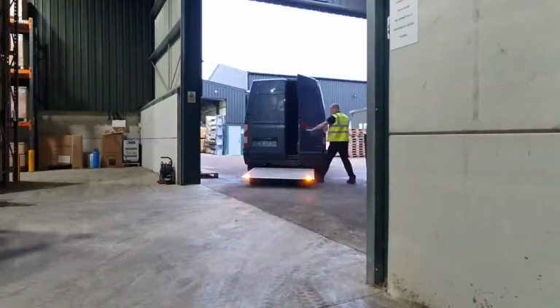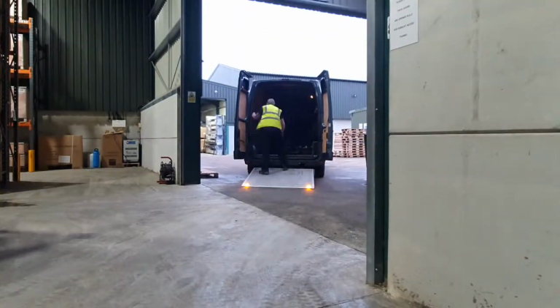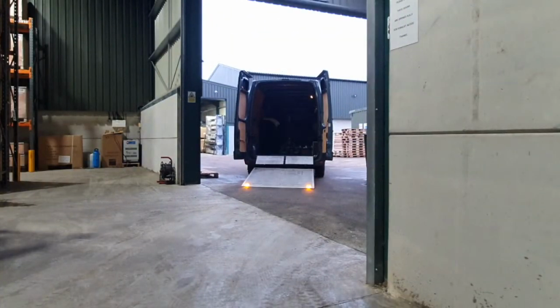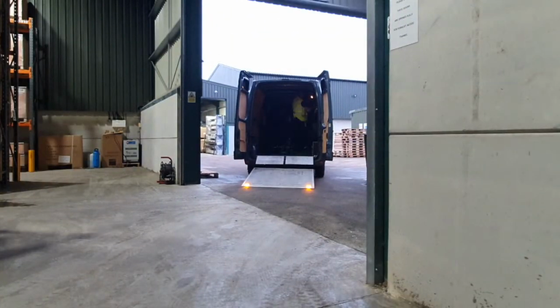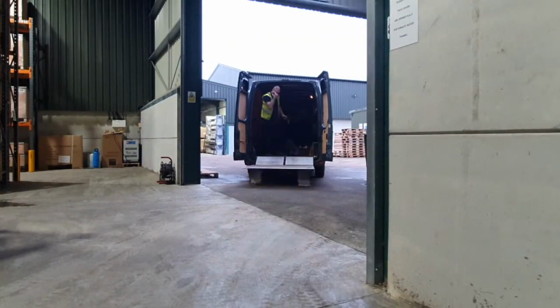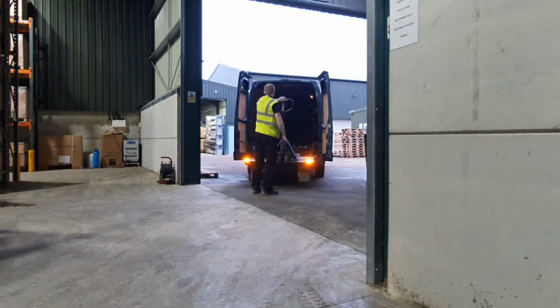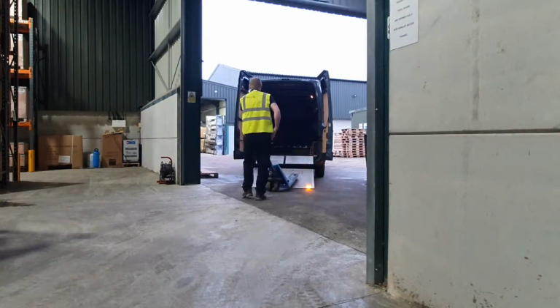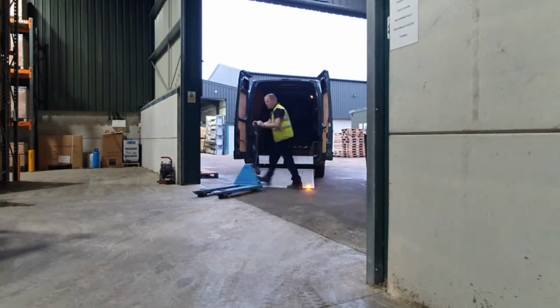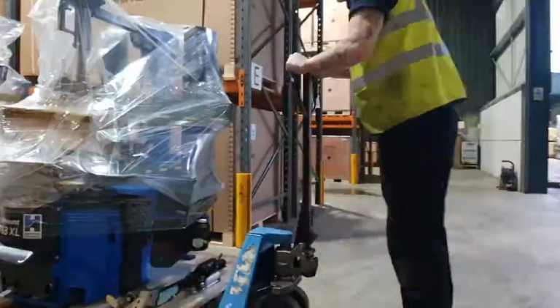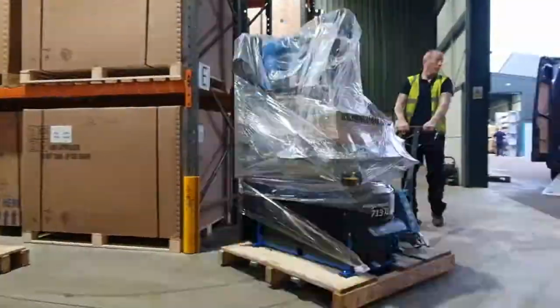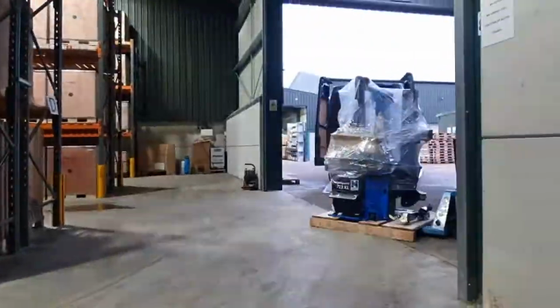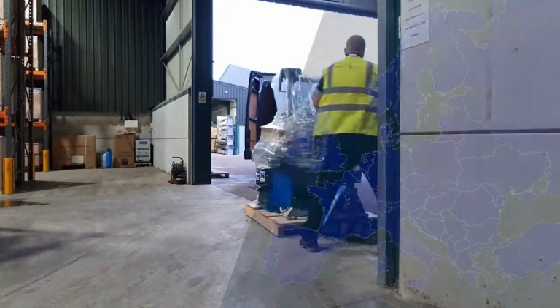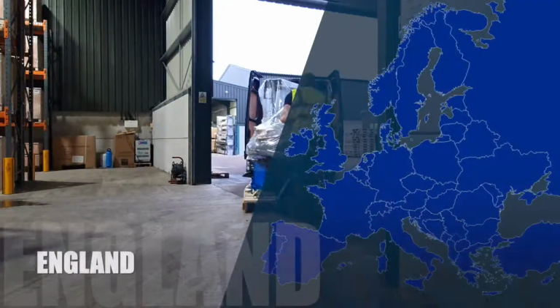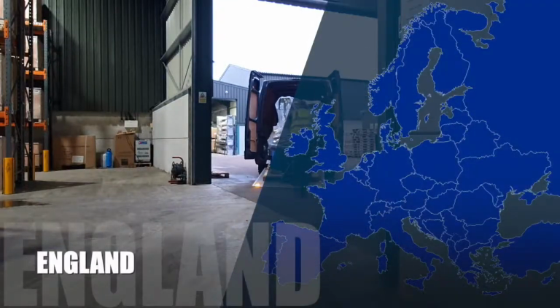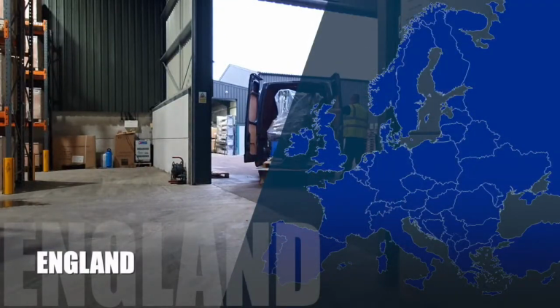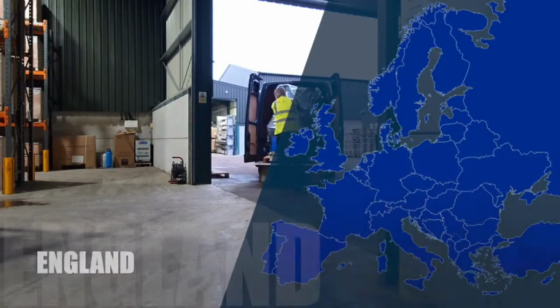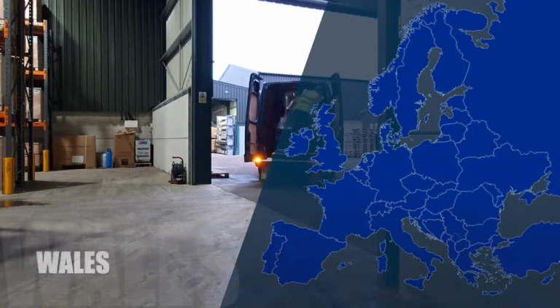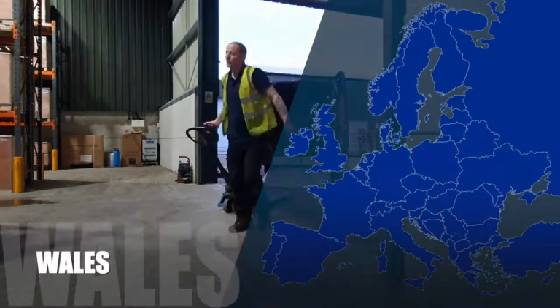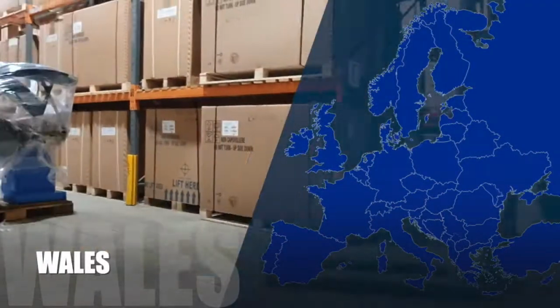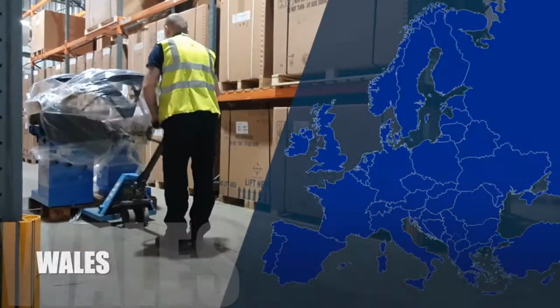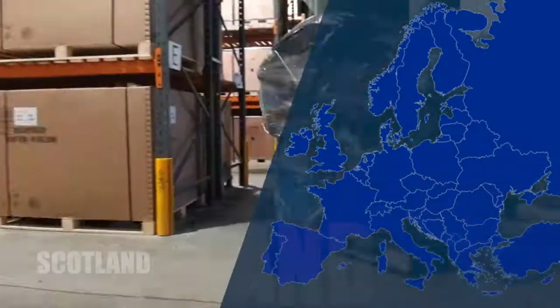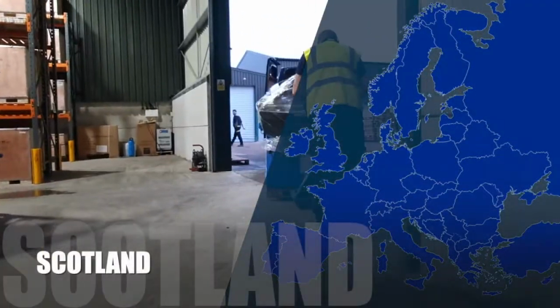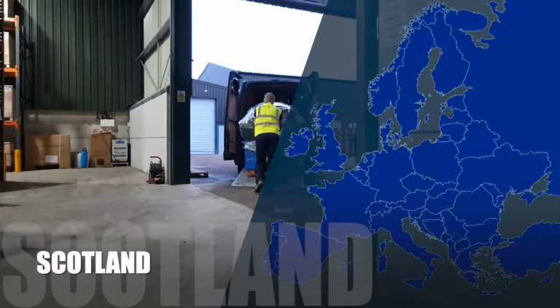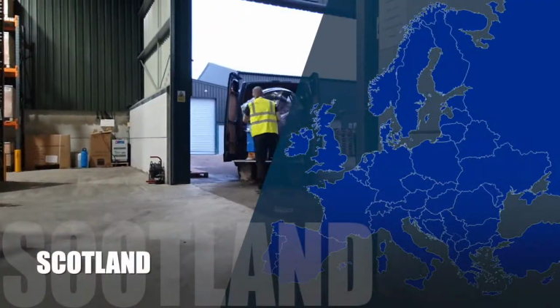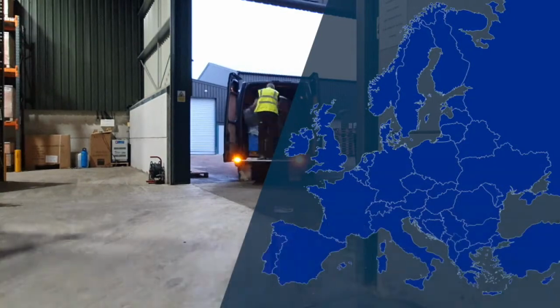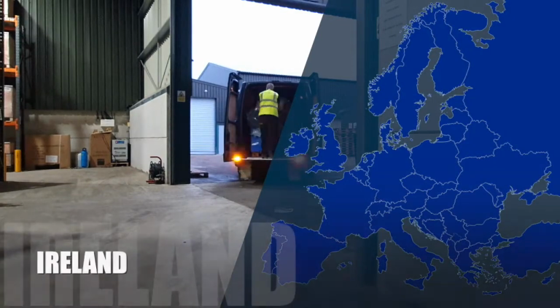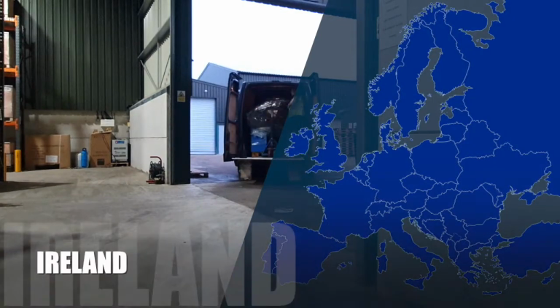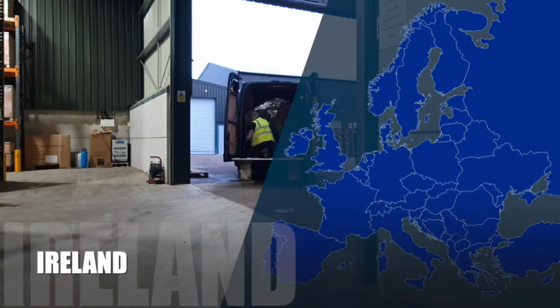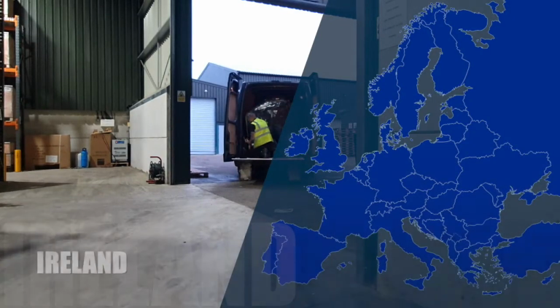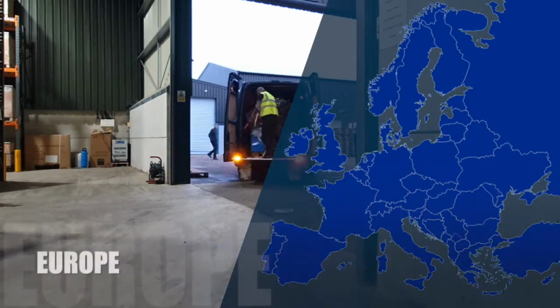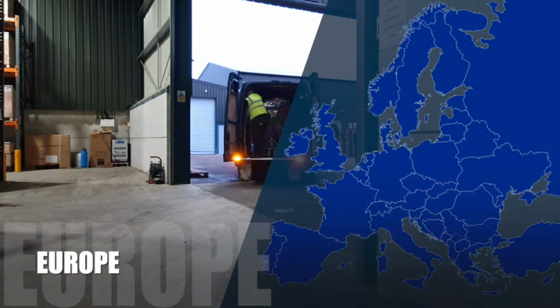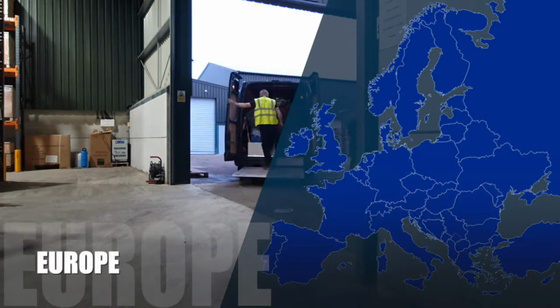Once ready for collection, one of our field technicians will collect the machines on their vehicle and transport them to site. This could be anywhere in the UK, including highlands, islands, and even mainland Europe. For our customer convenience, all of our vehicles are equipped with tail lifts.